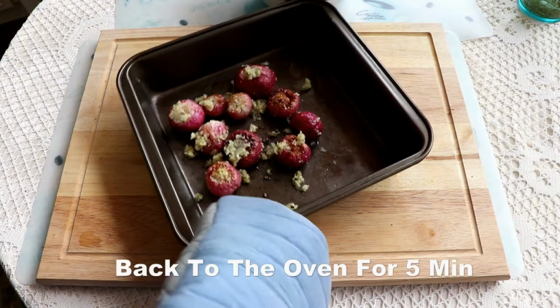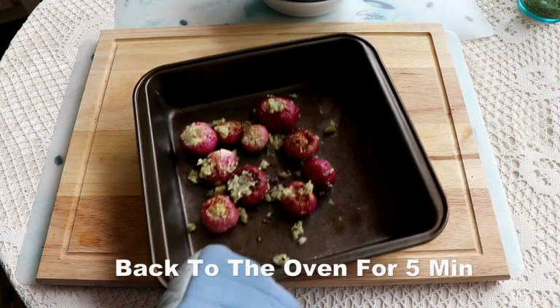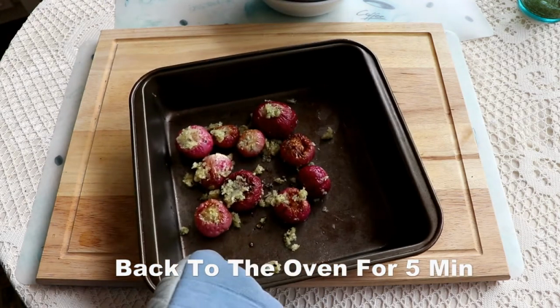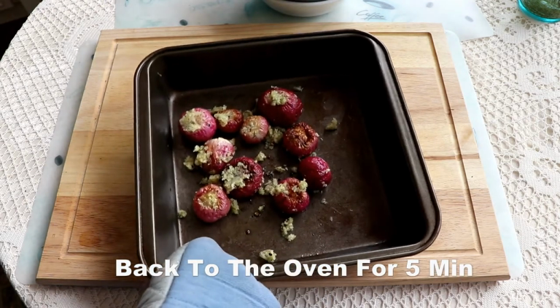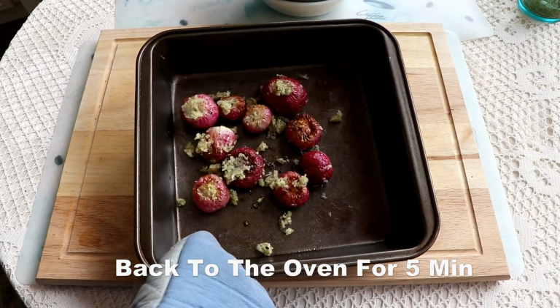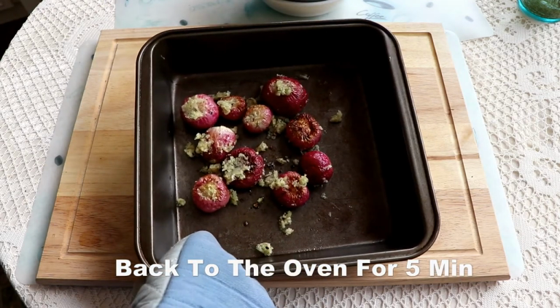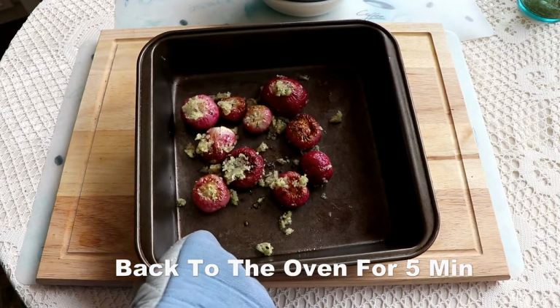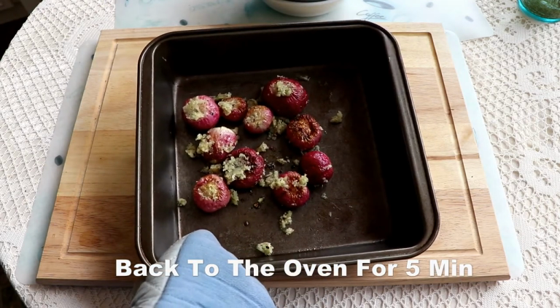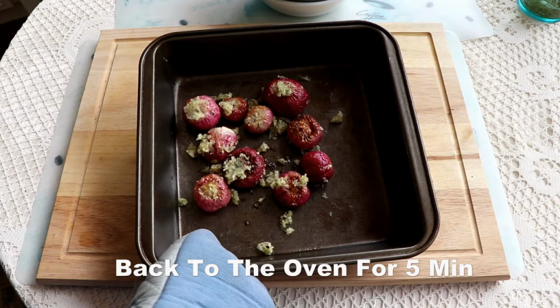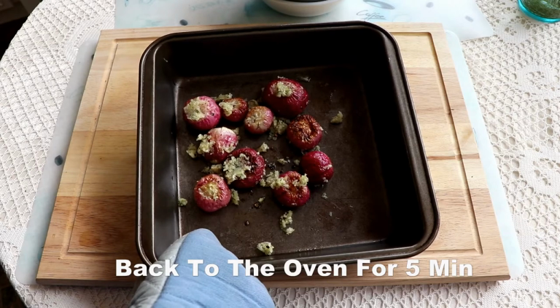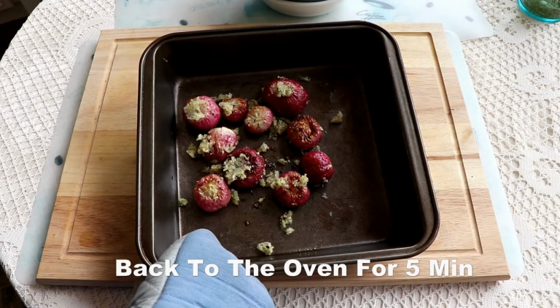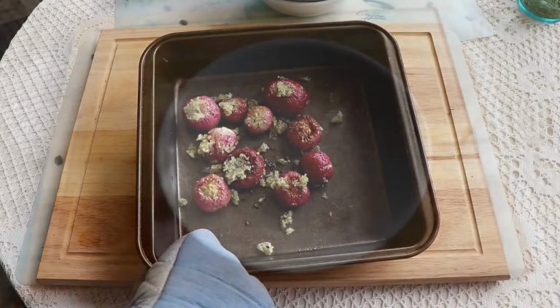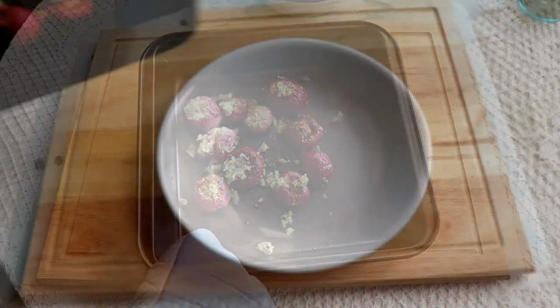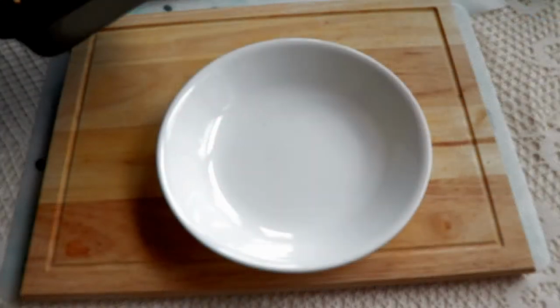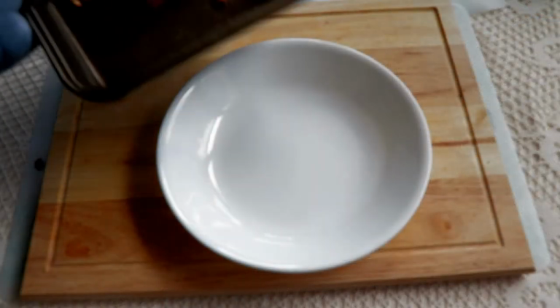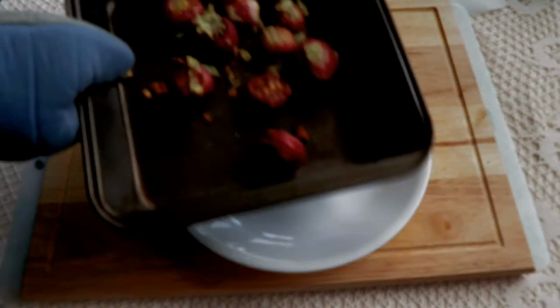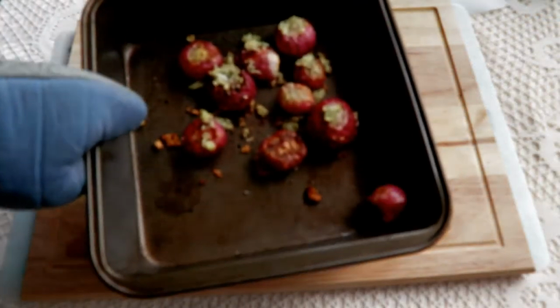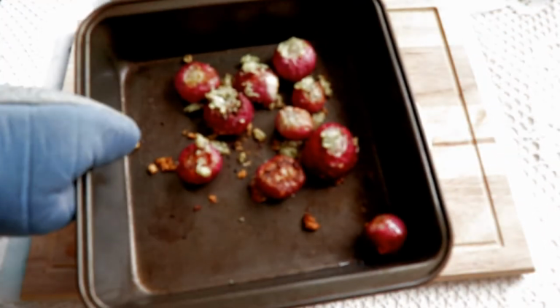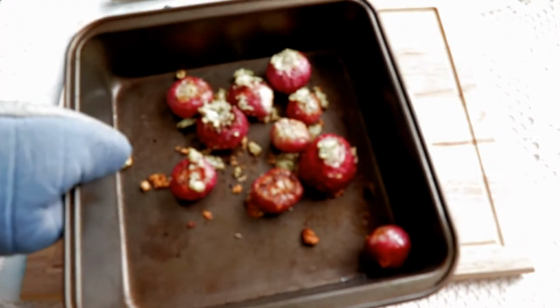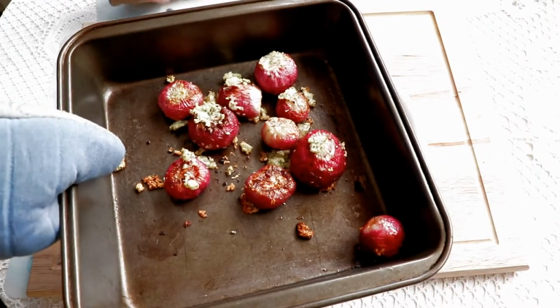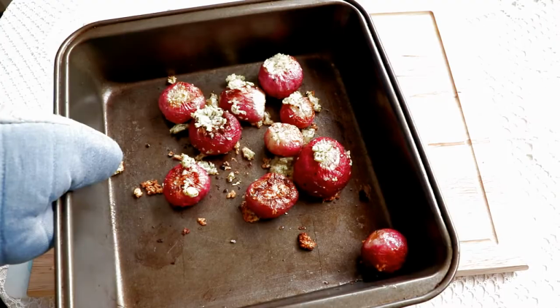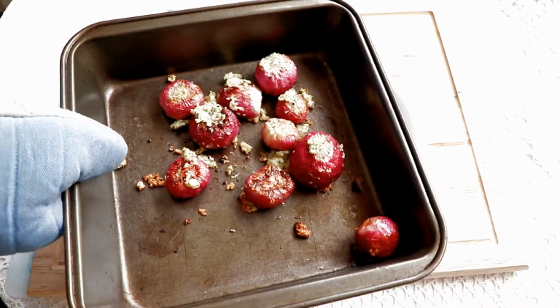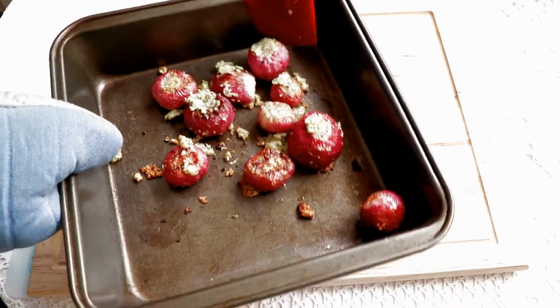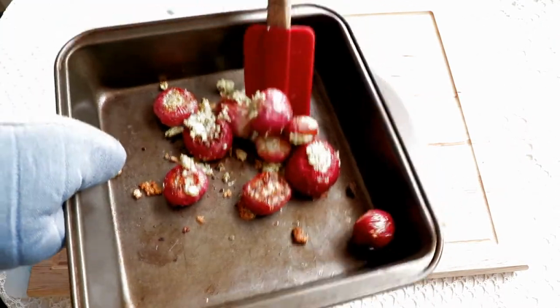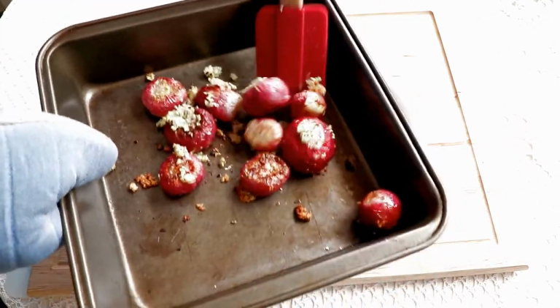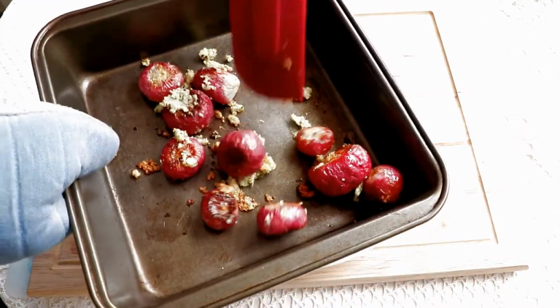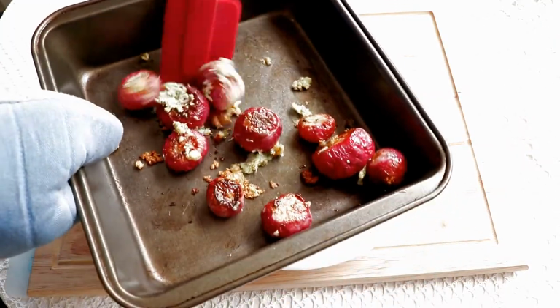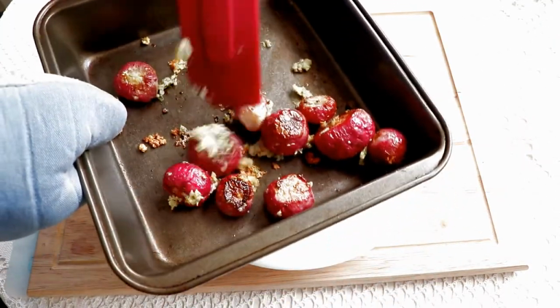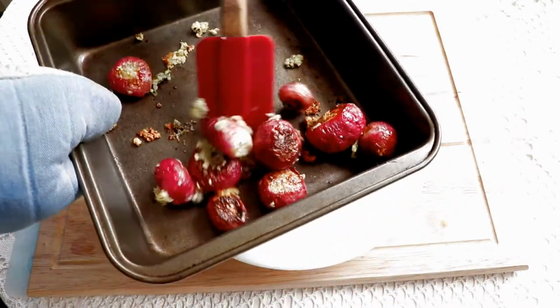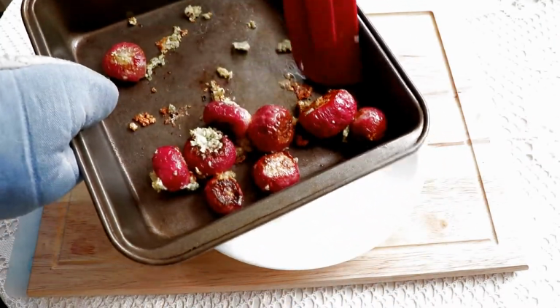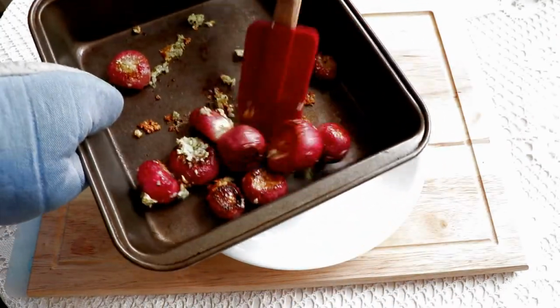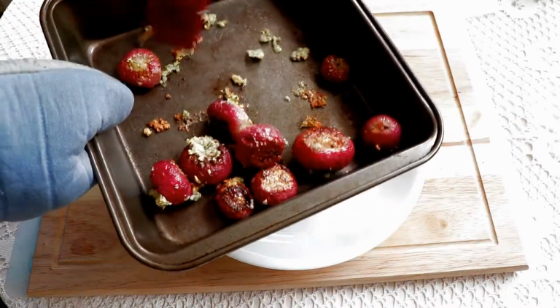And it's back into the 425 degree oven for another five minutes. And they're all done. You can see they're starting to brown a bit. They're soft, juicy, and flavorful.